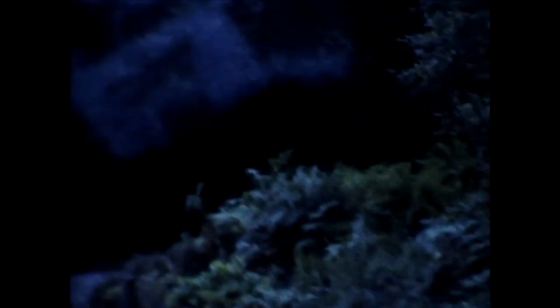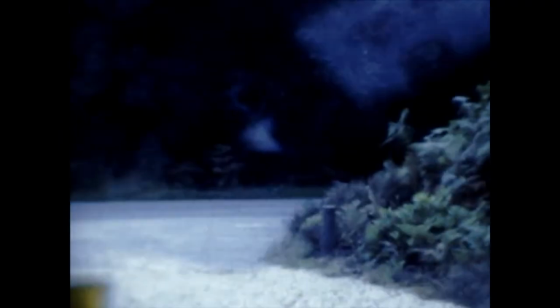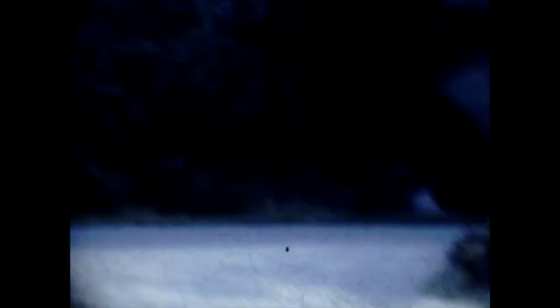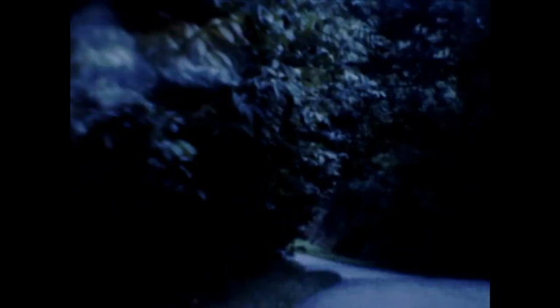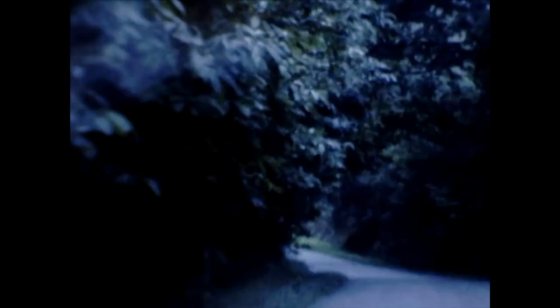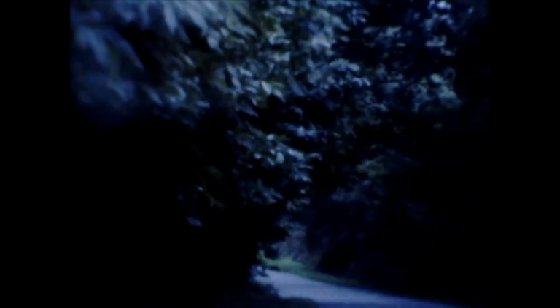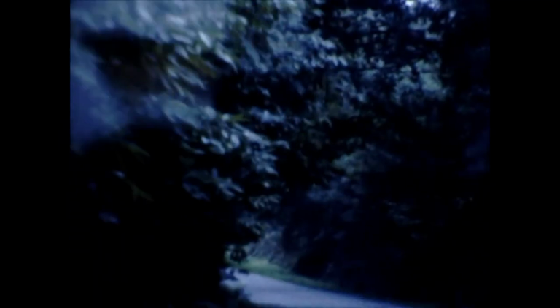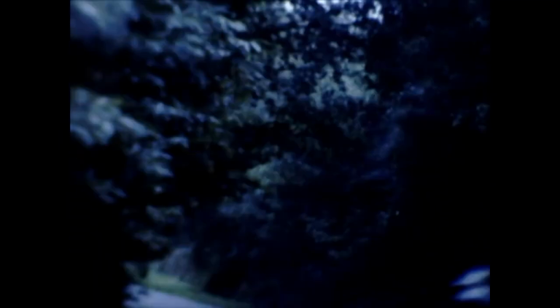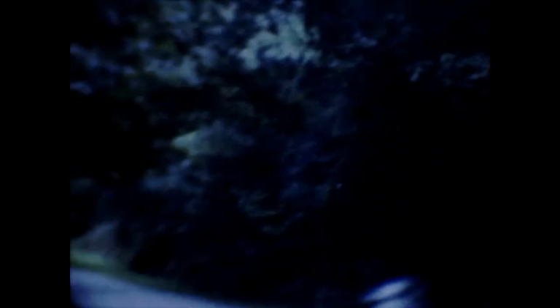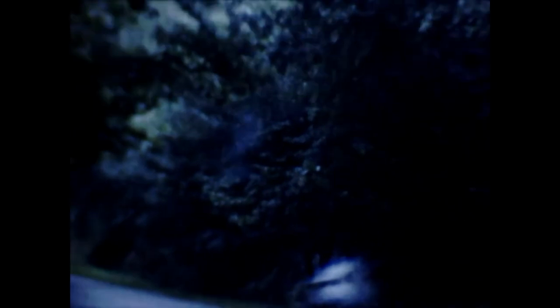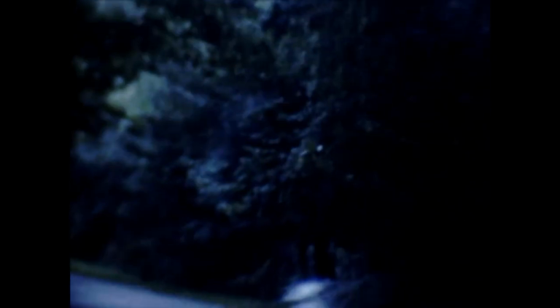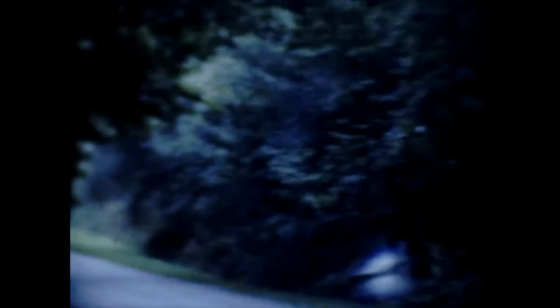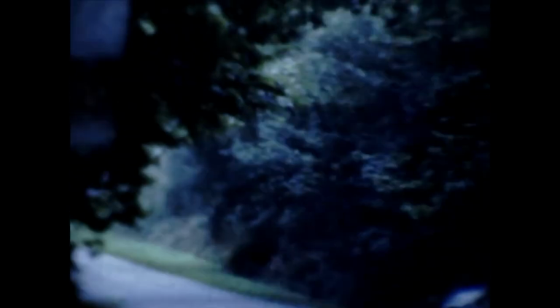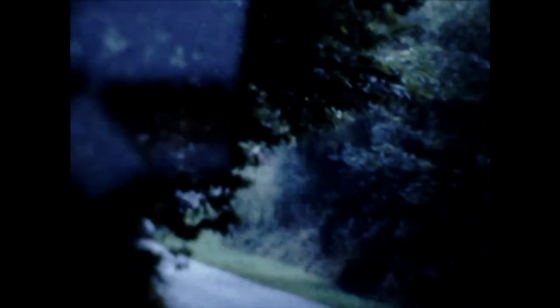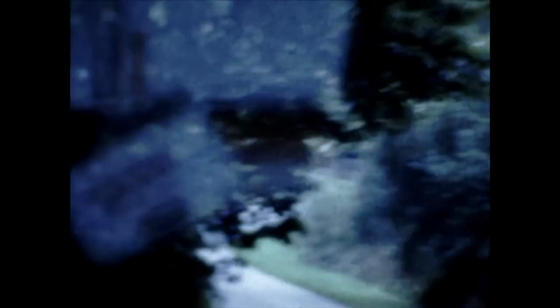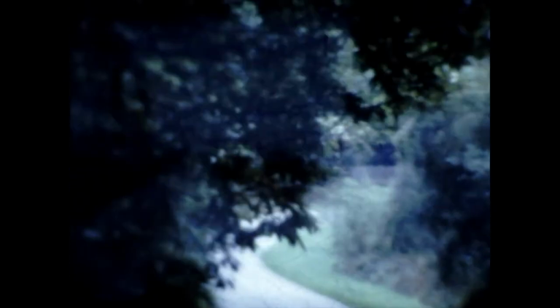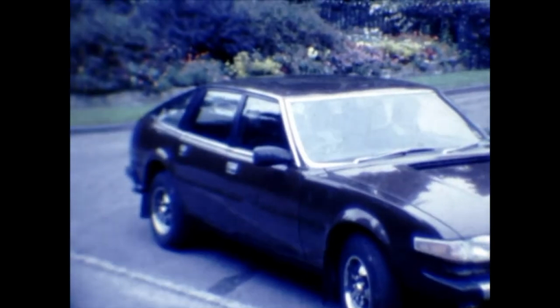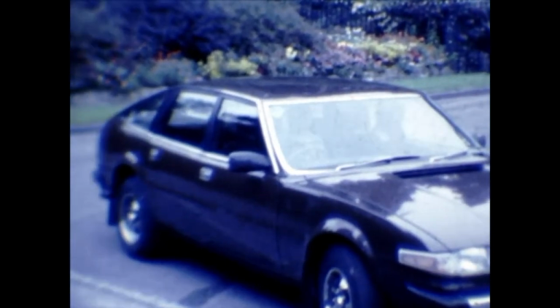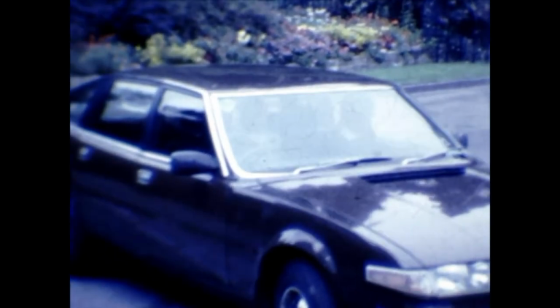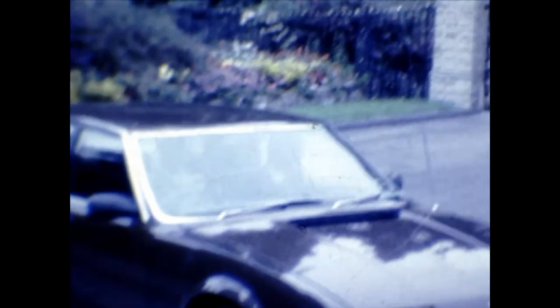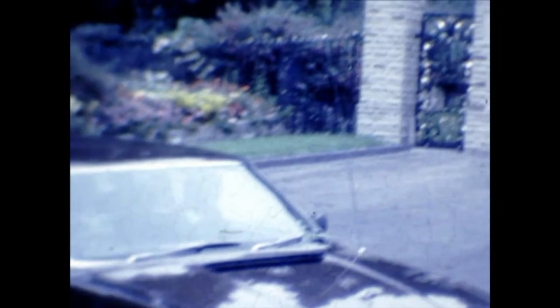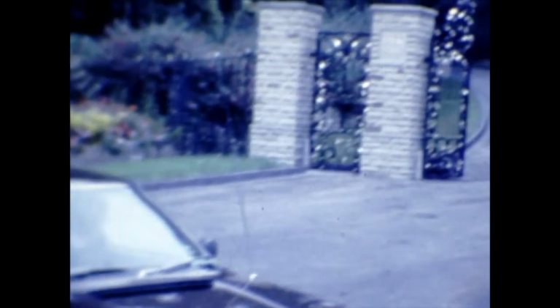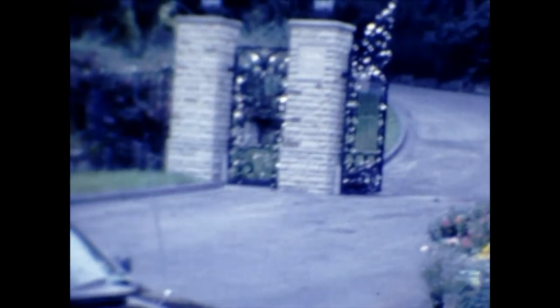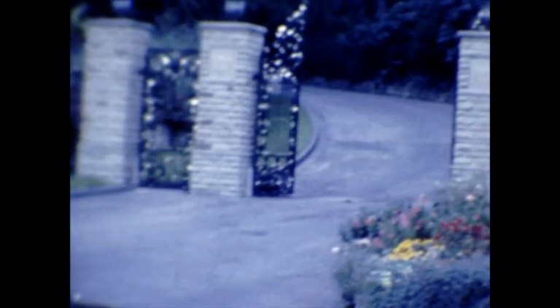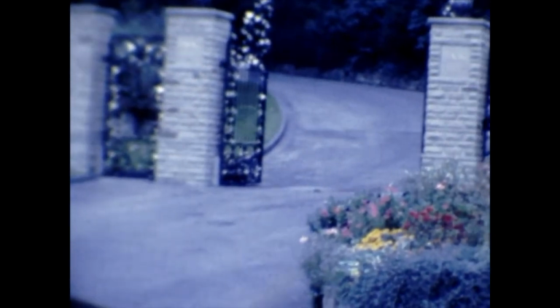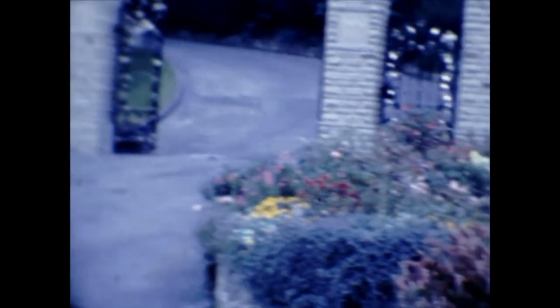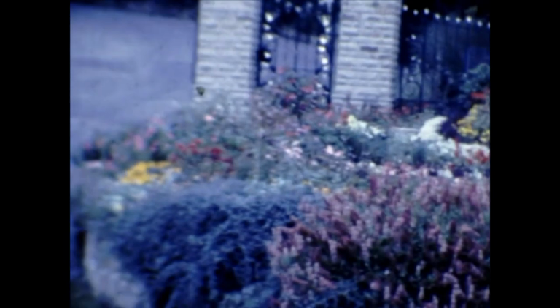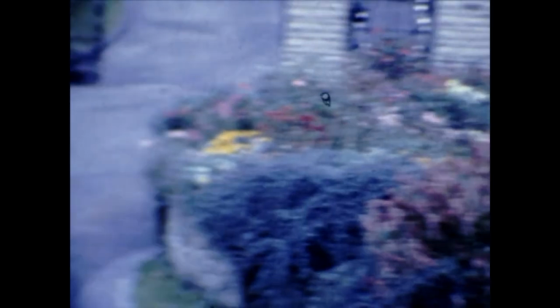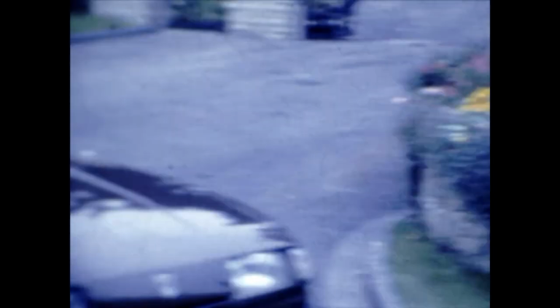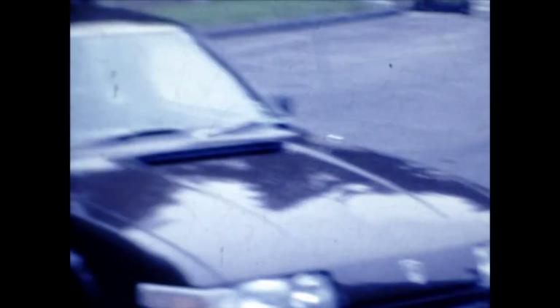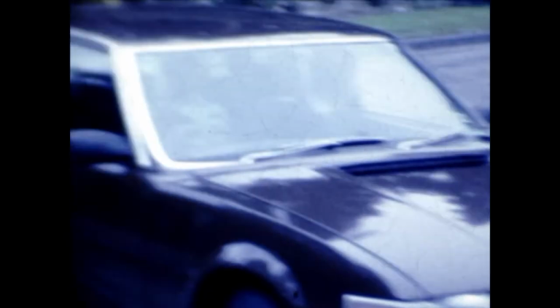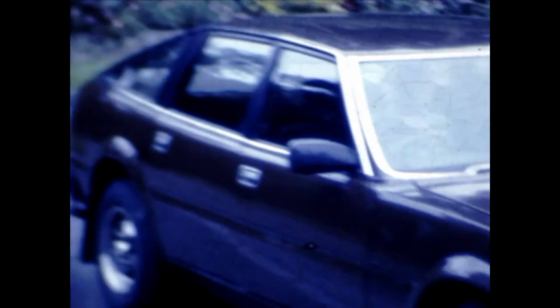It did appear to get rather hot at times, the engine — I'm not sure why that was, but perhaps that's the way they were. My parents are in the car driving it at the time. Lovely memories.